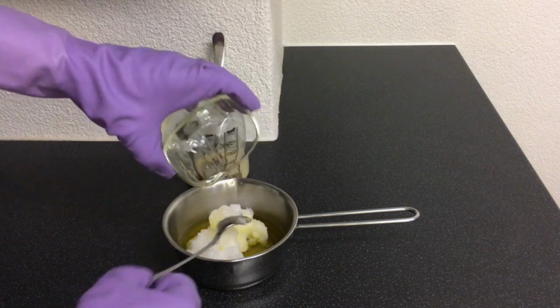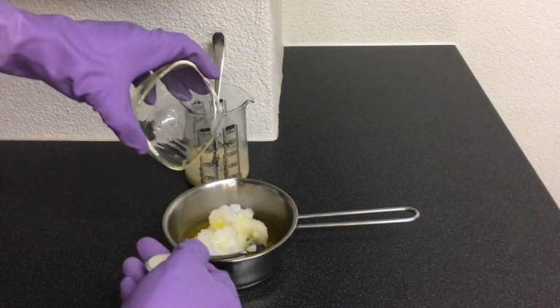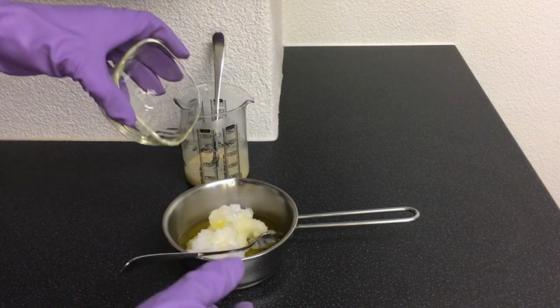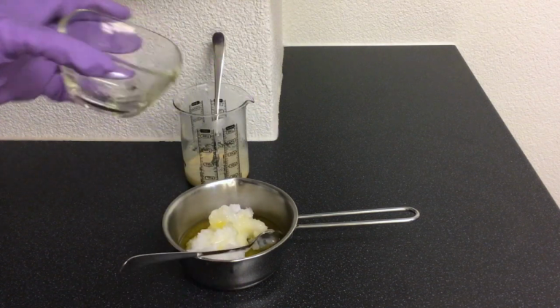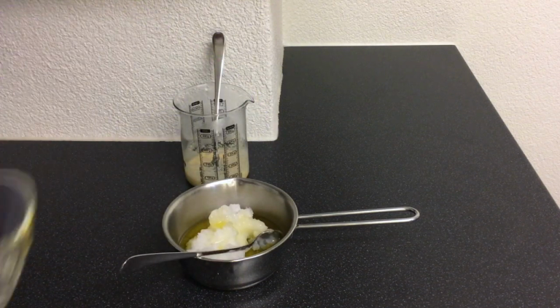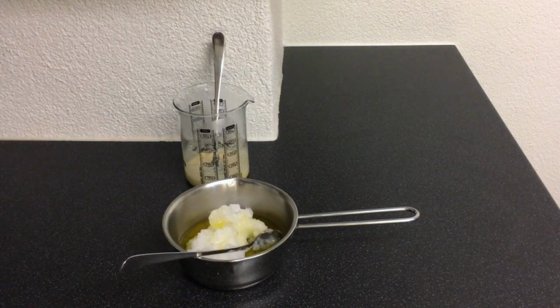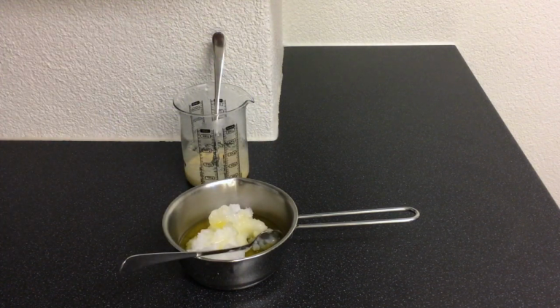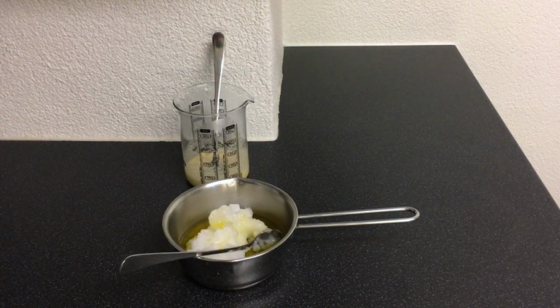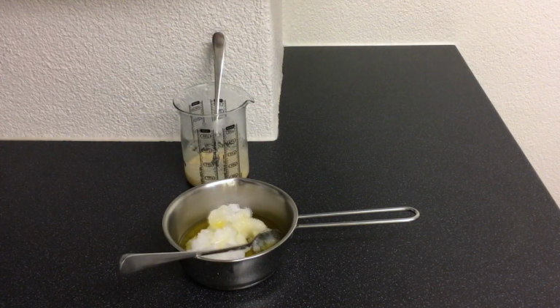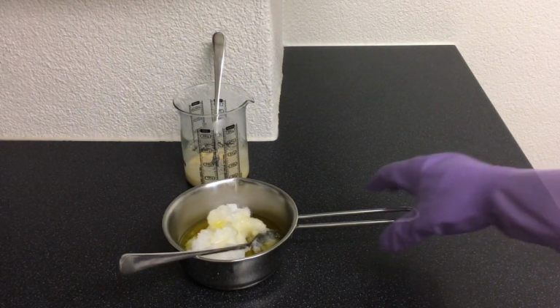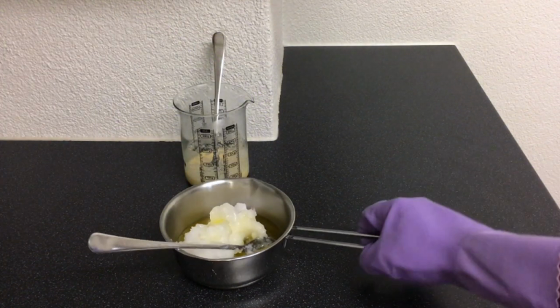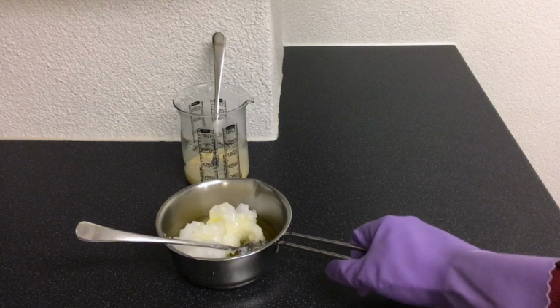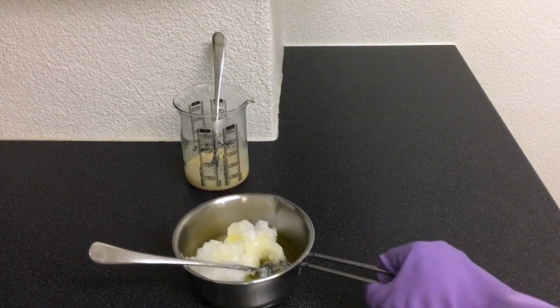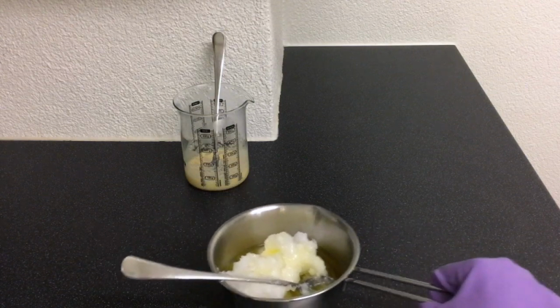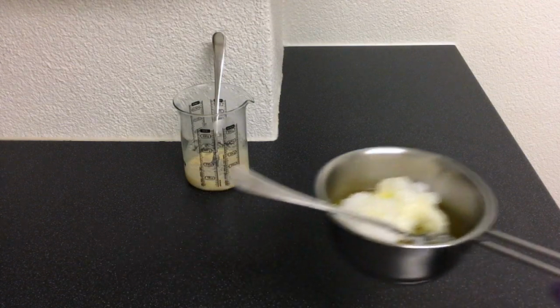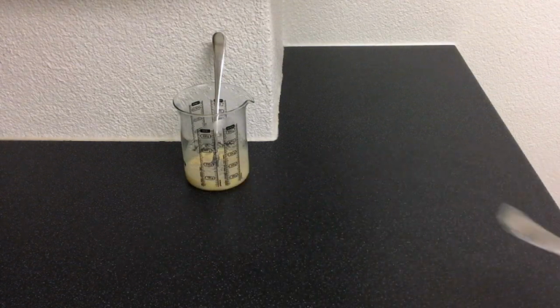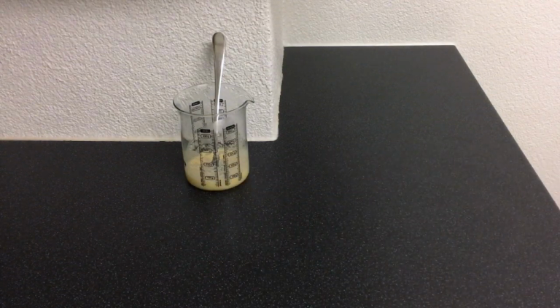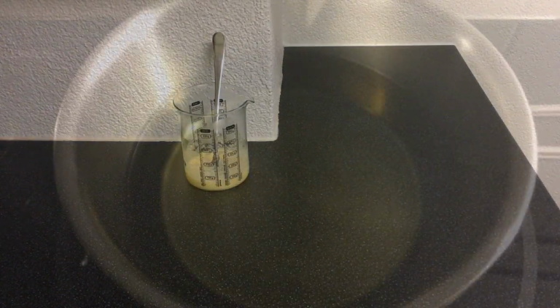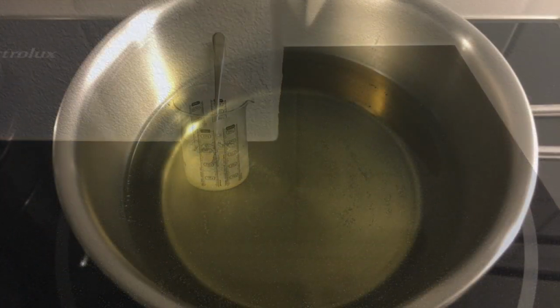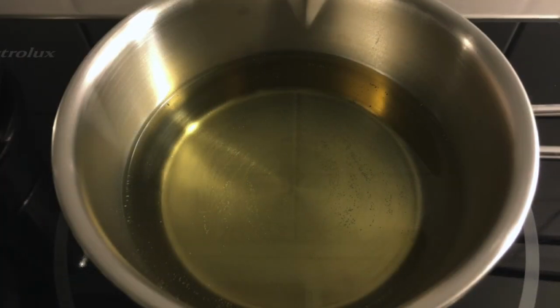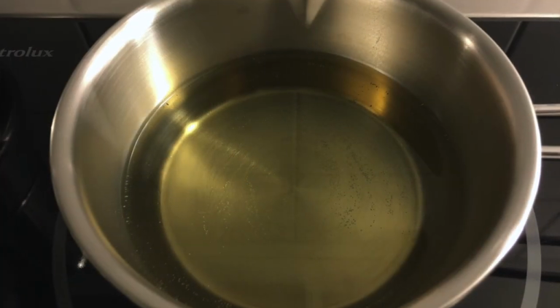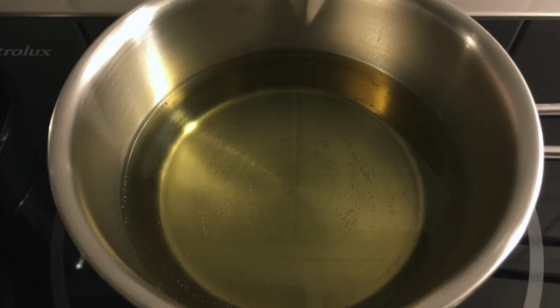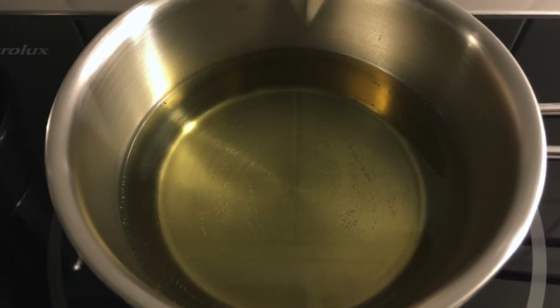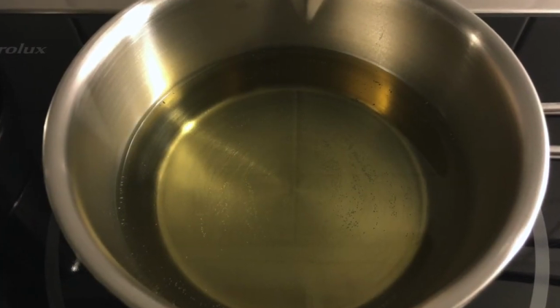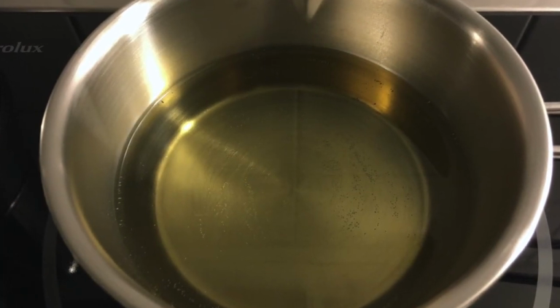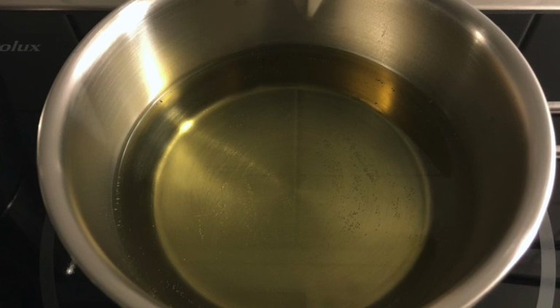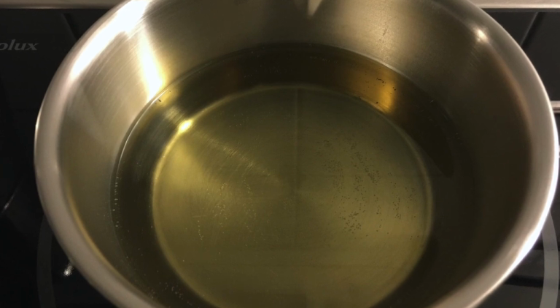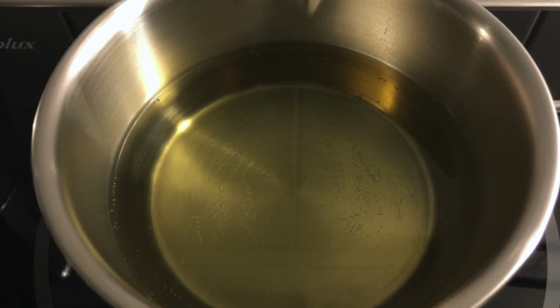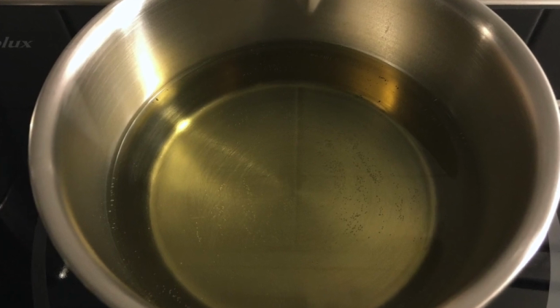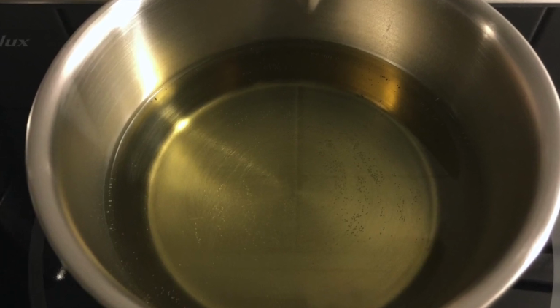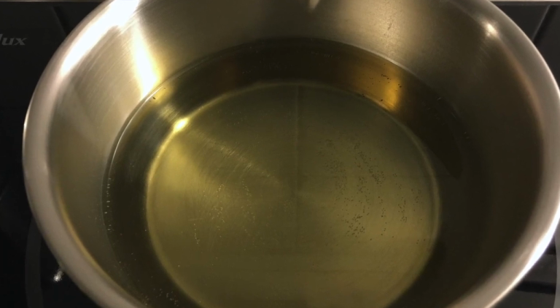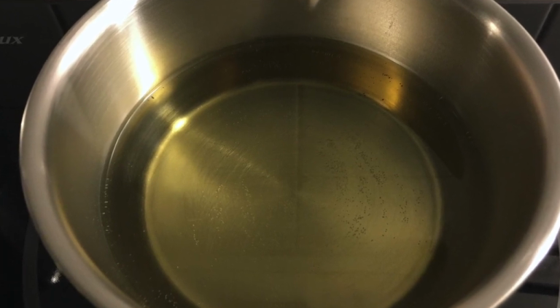Place the pot on the stove, turn the stove to medium heat and wait for the oils to melt. The oils and the lye solution should be between 48 to 50 degrees Celsius.